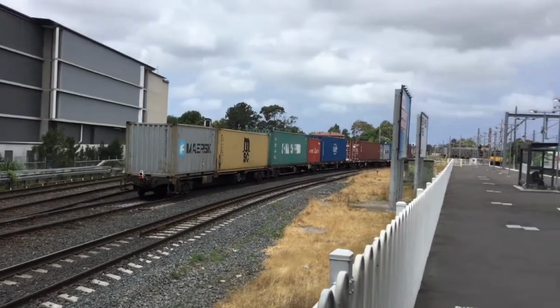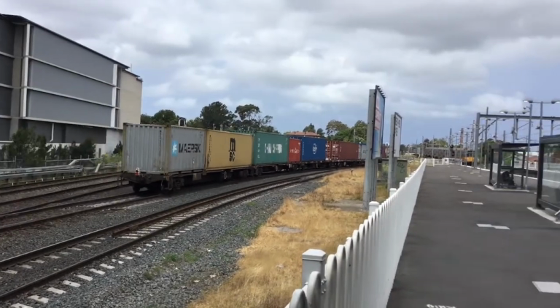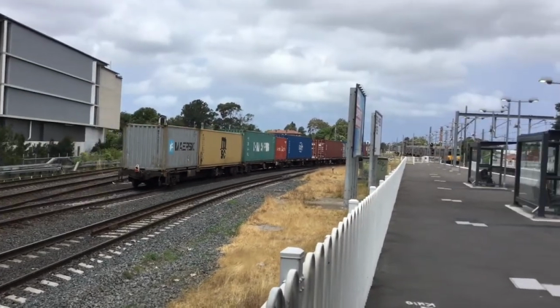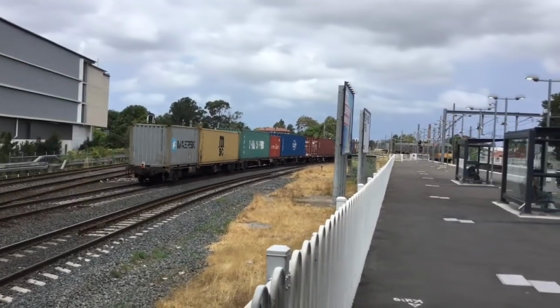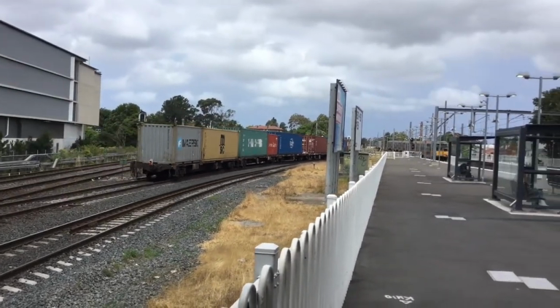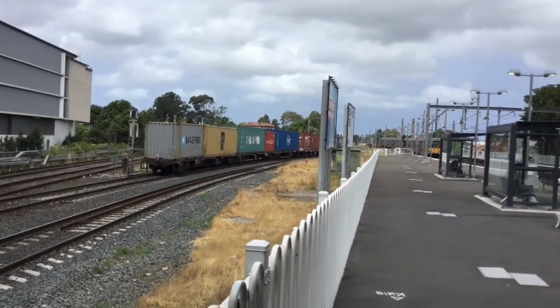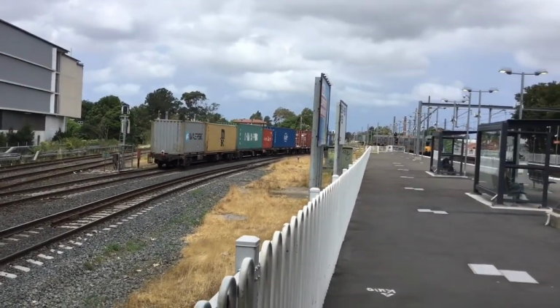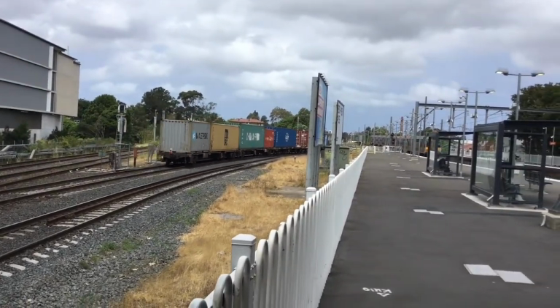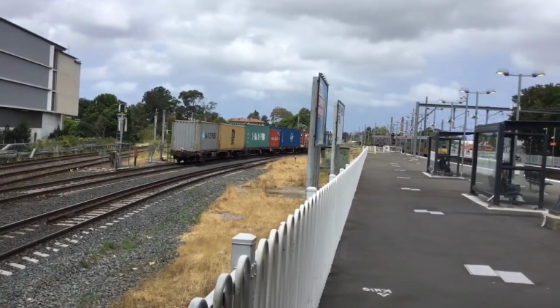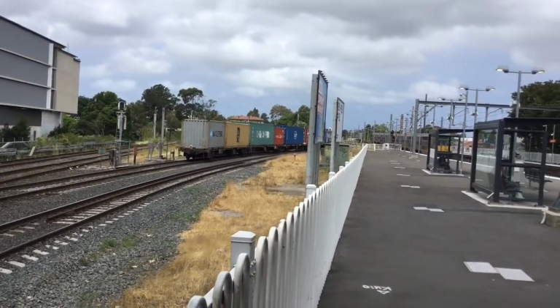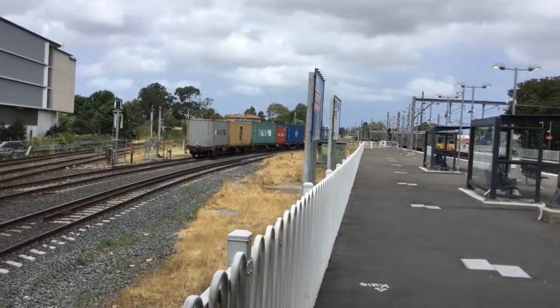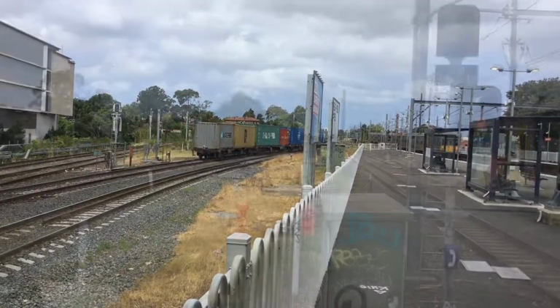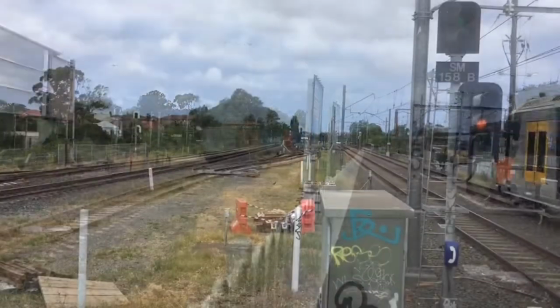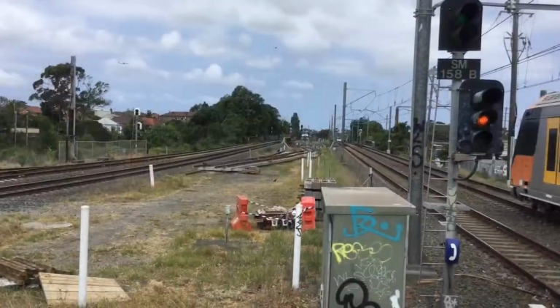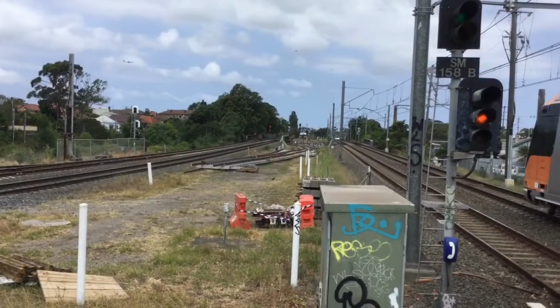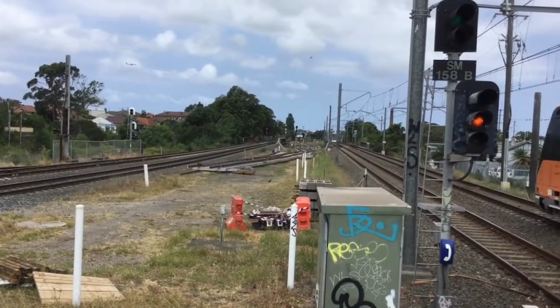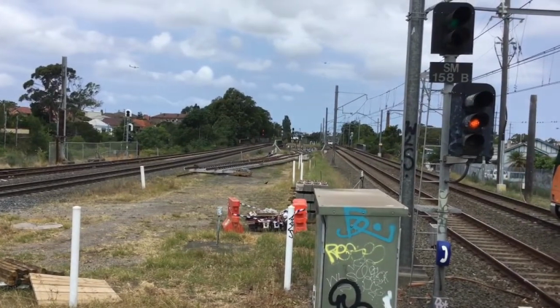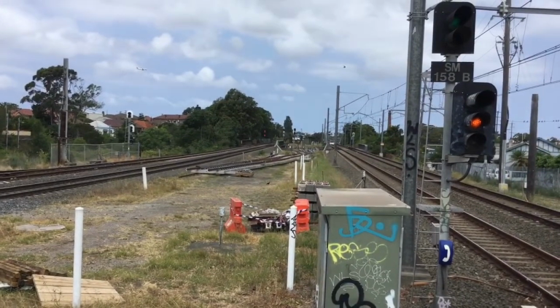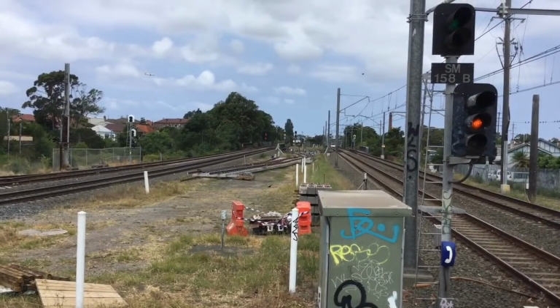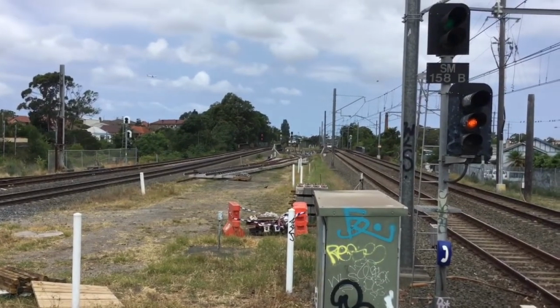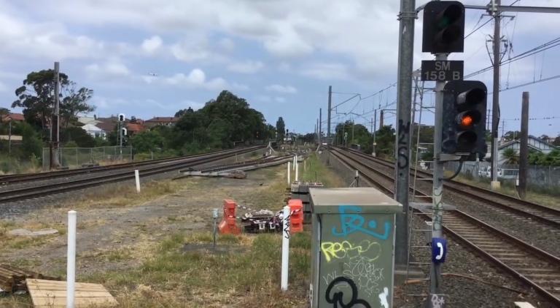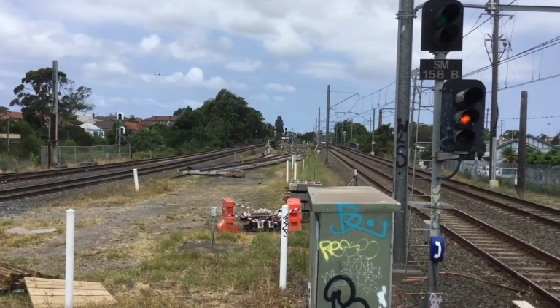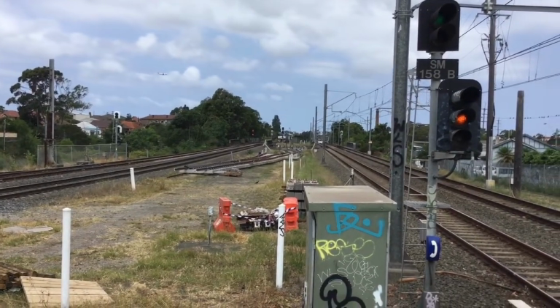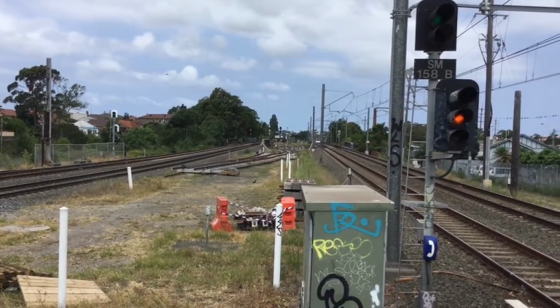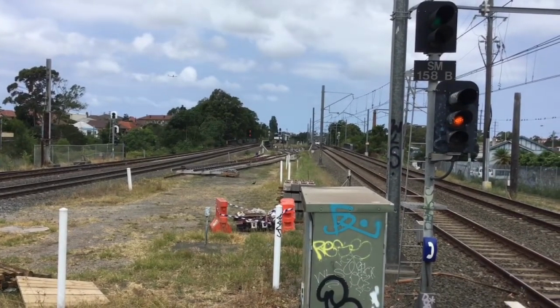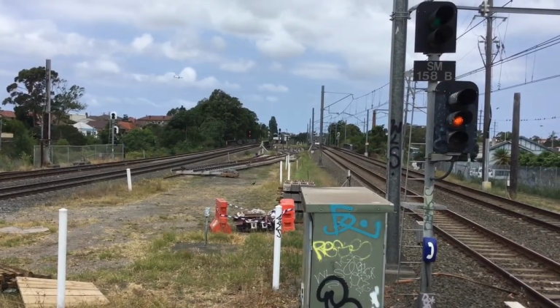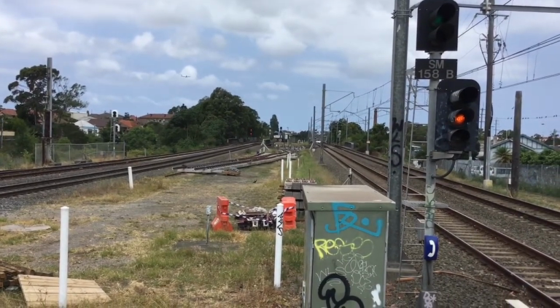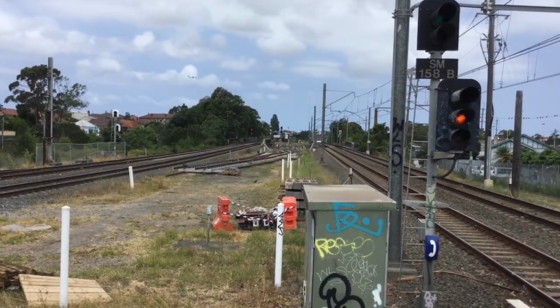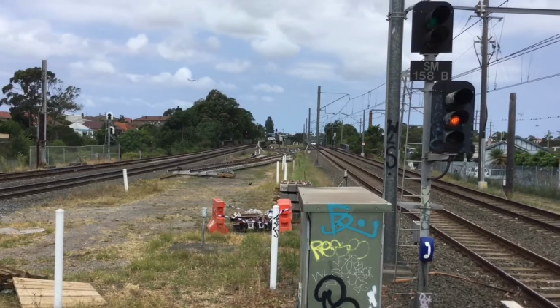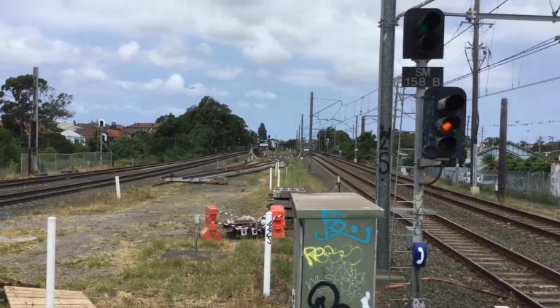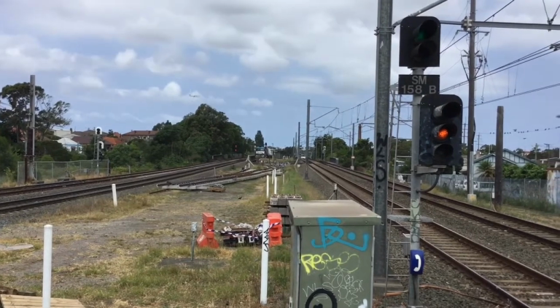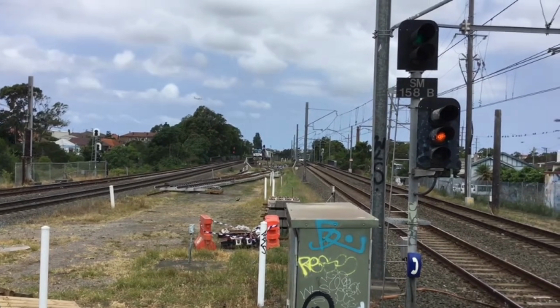This train is heading to Port Putney. There we have the lovely new train T171 — it is heading to Enfield Yard.